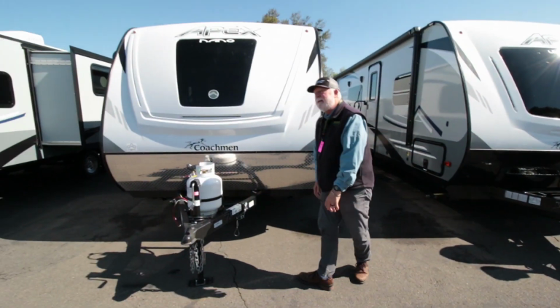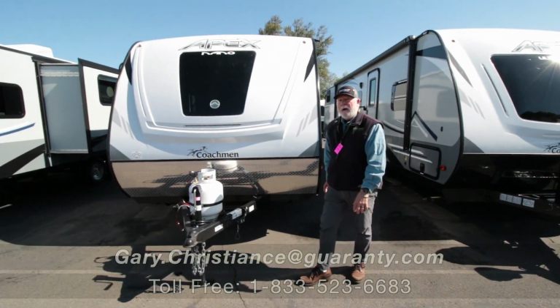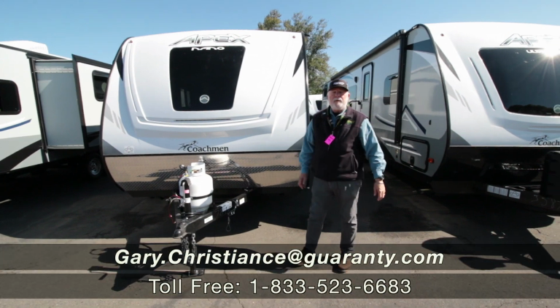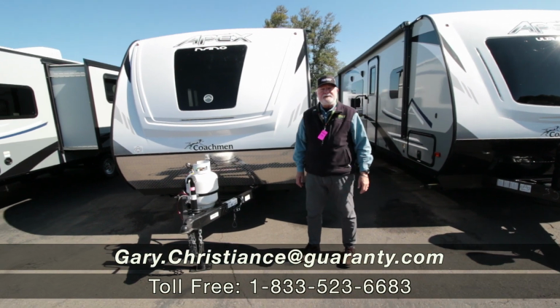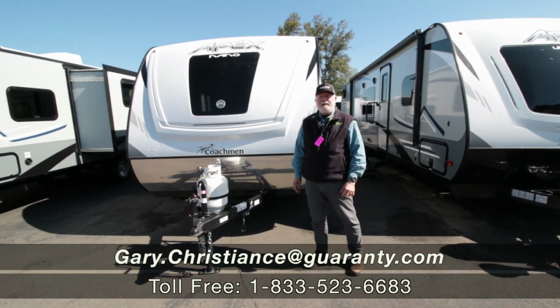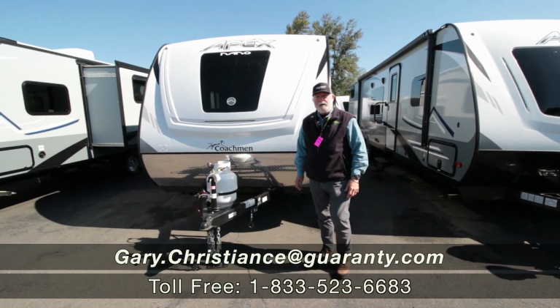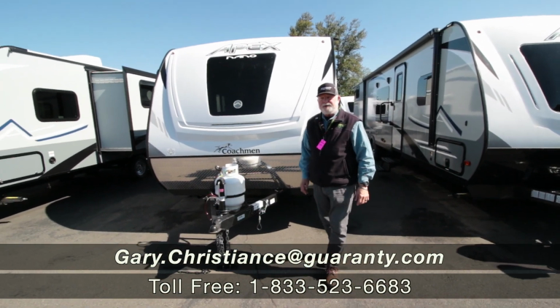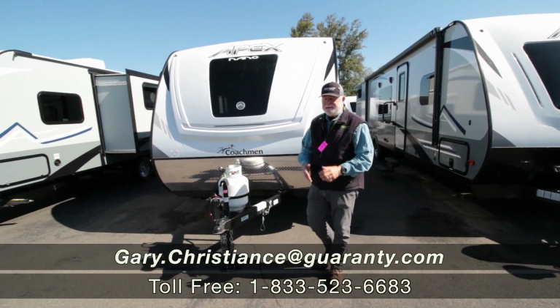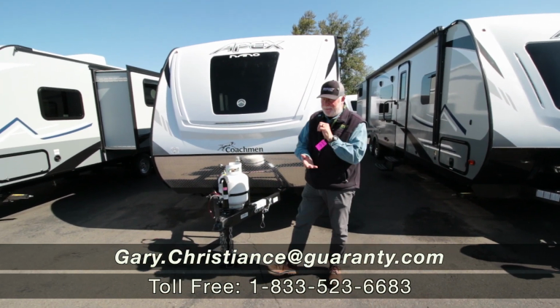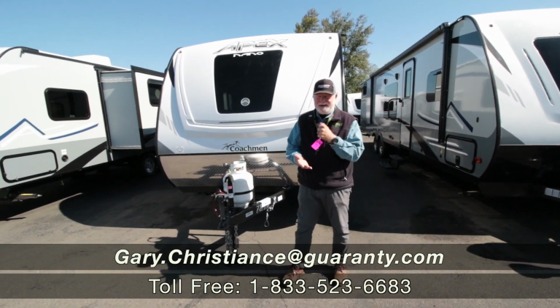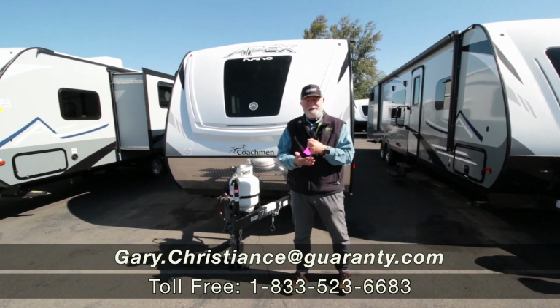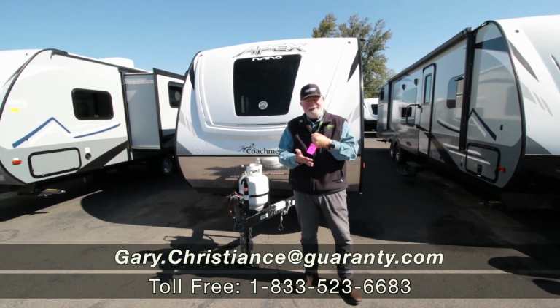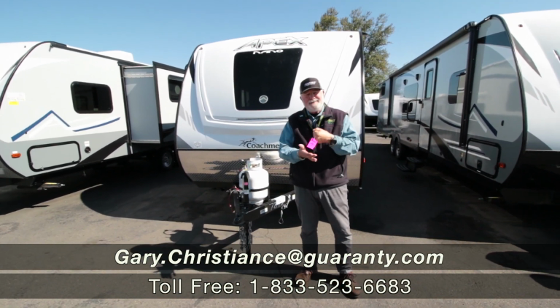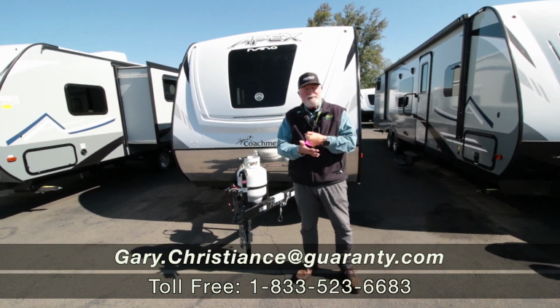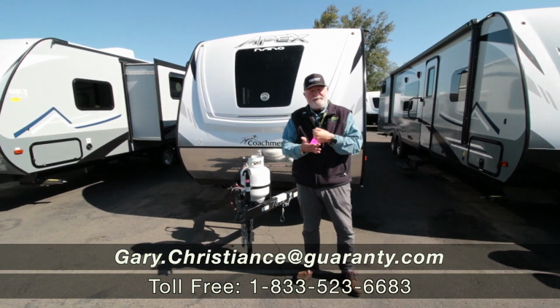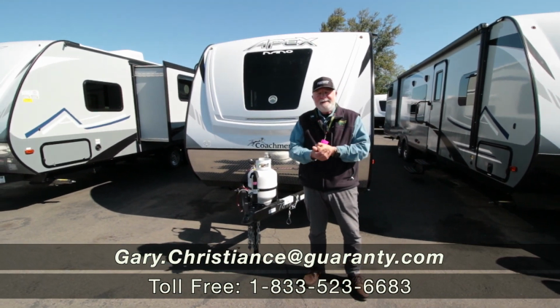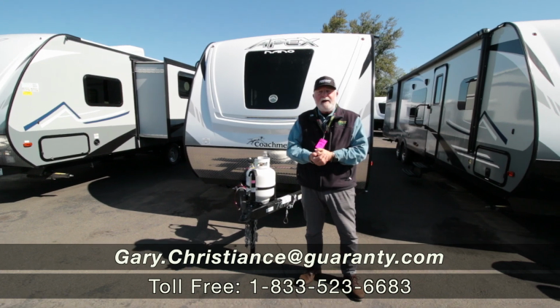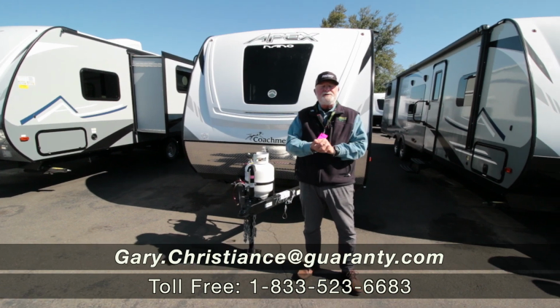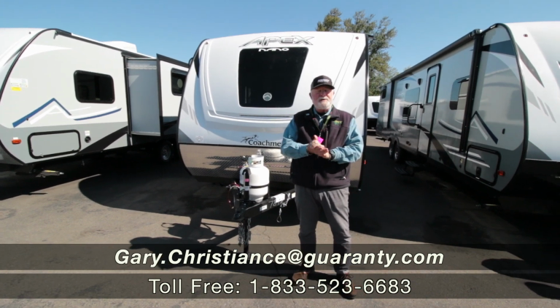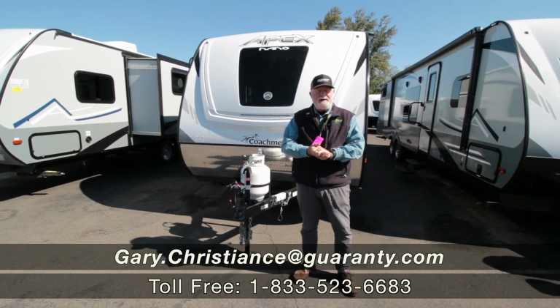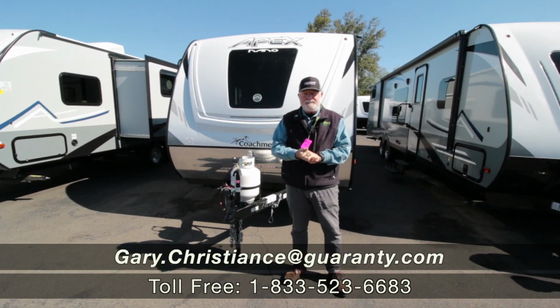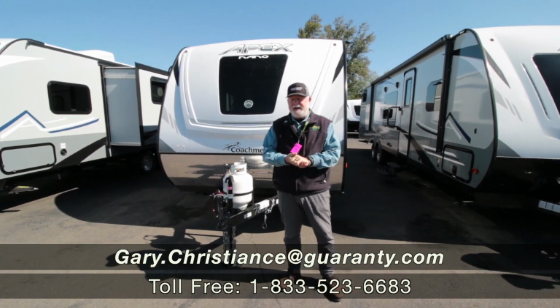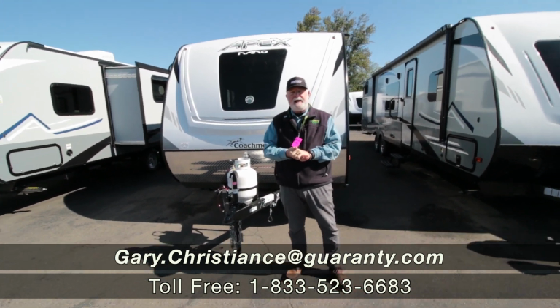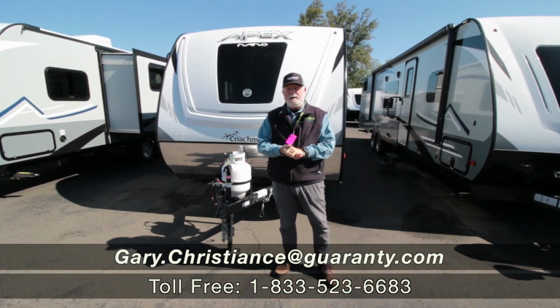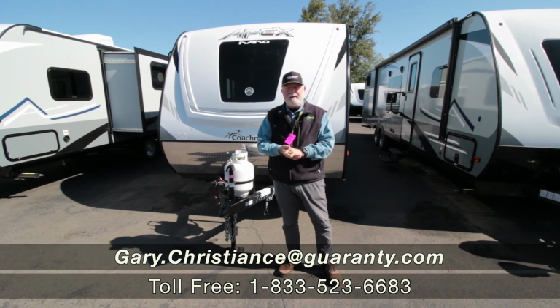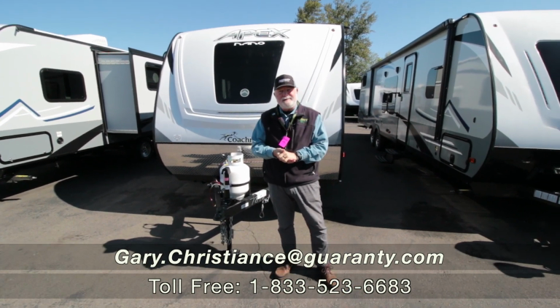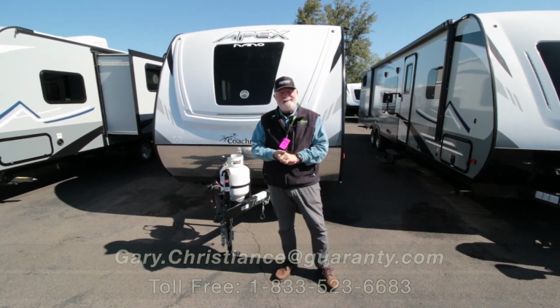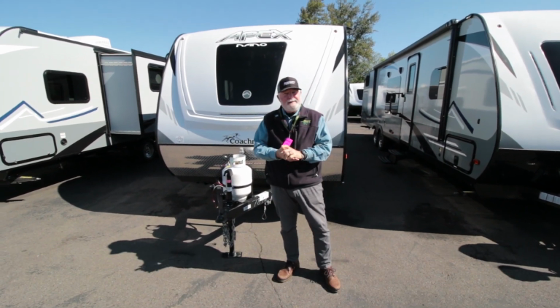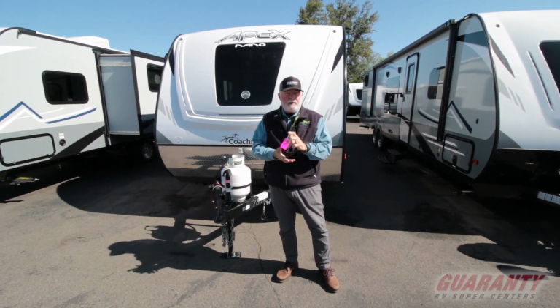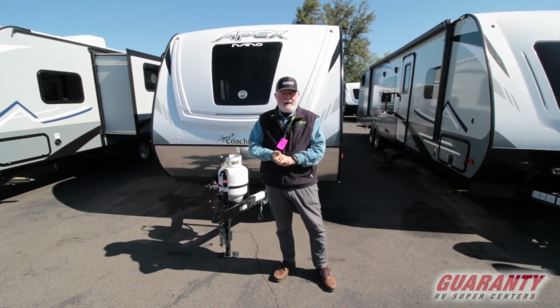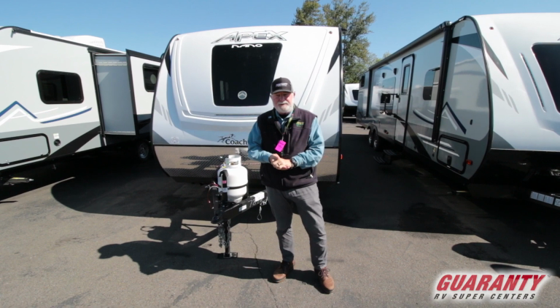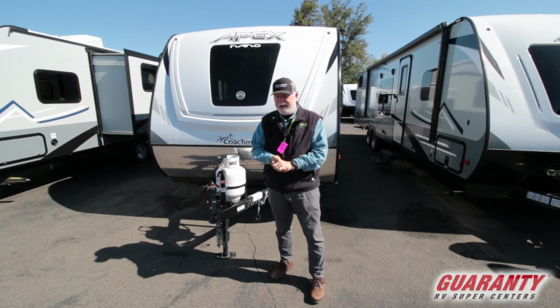Welcome to the world-famous Guaranty RV Service Super Centers. Gary Christian serving the dealership since 1981 — July 14th if you want to know my anniversary date.